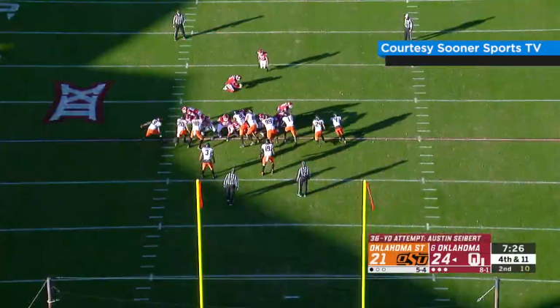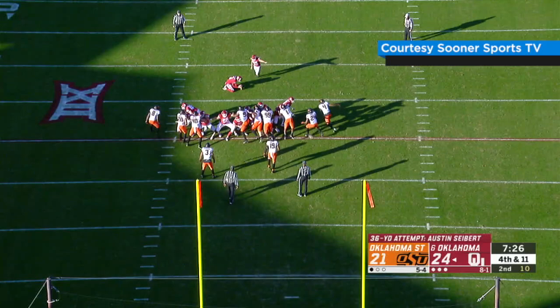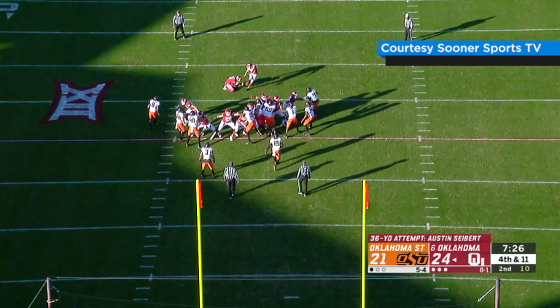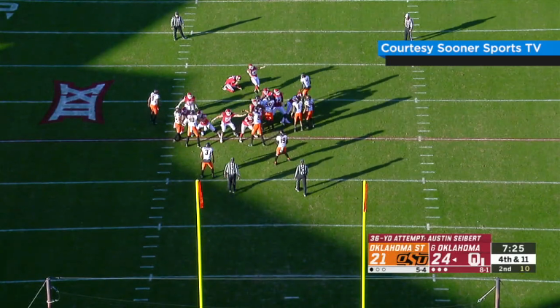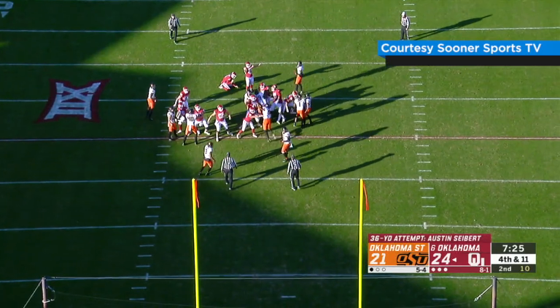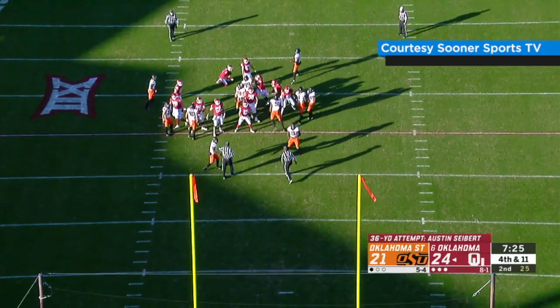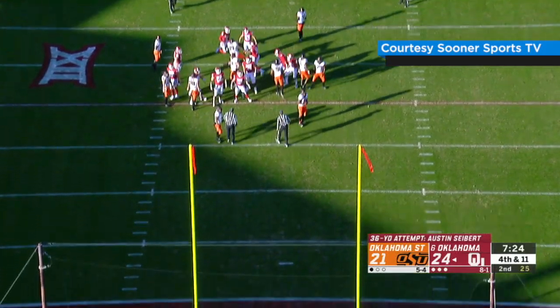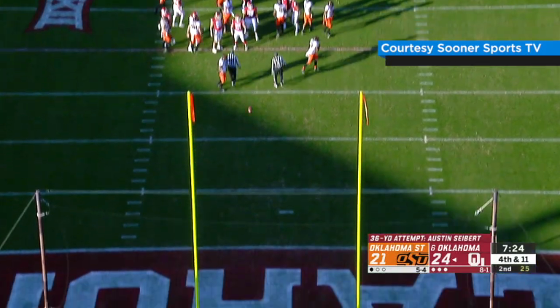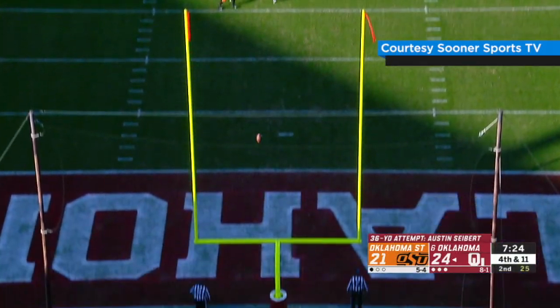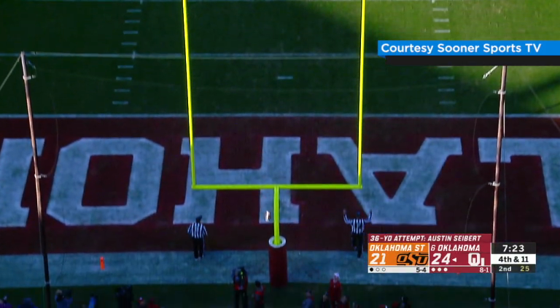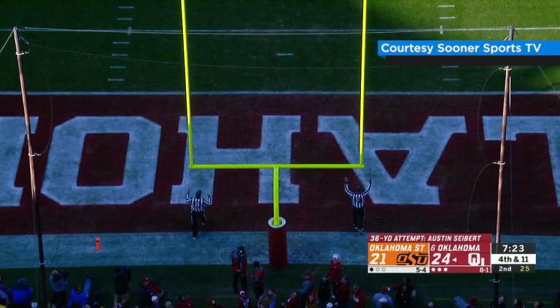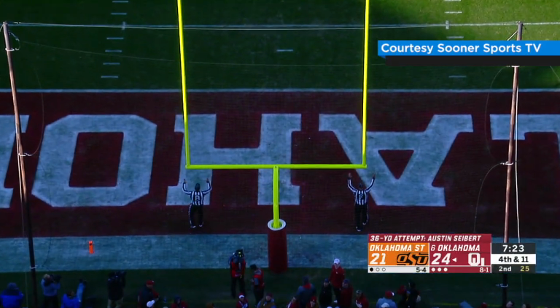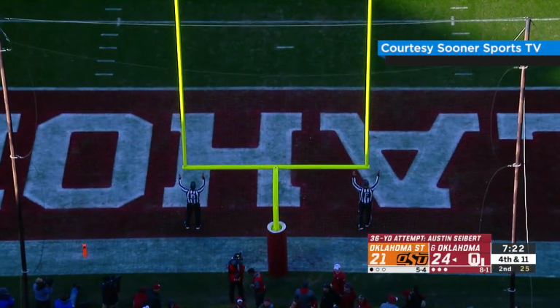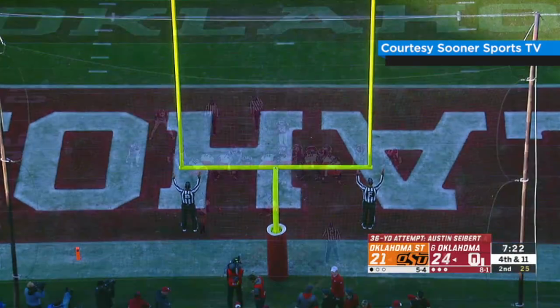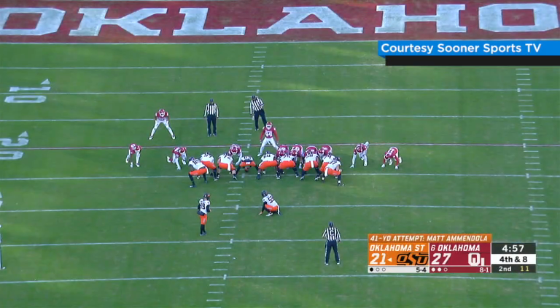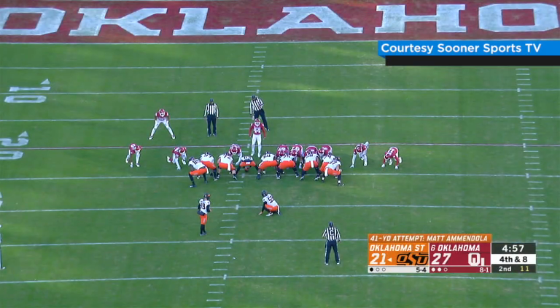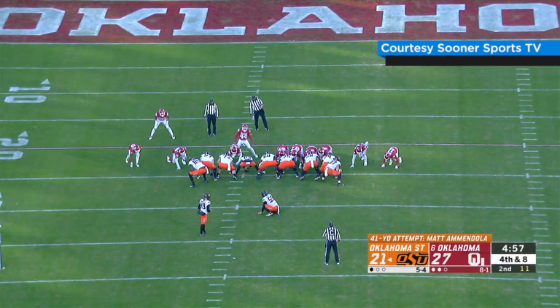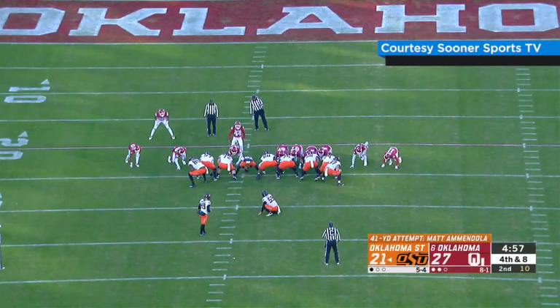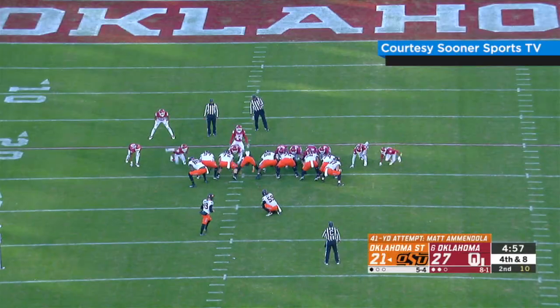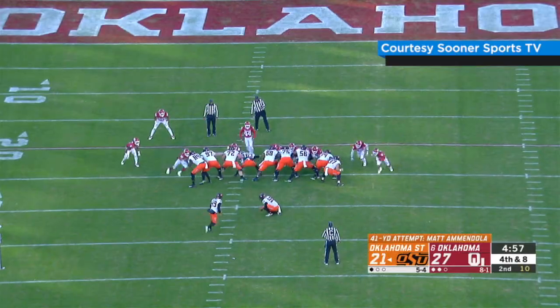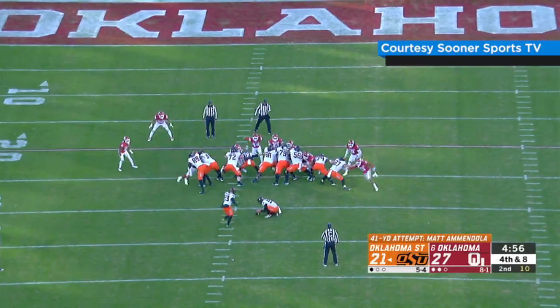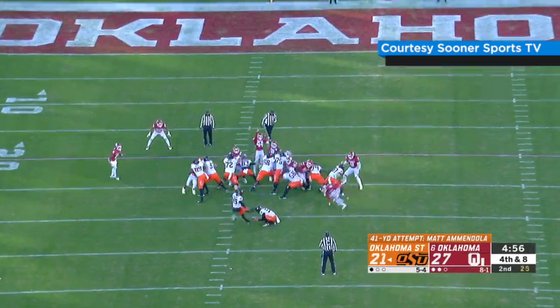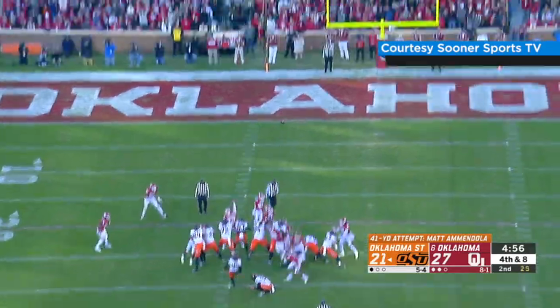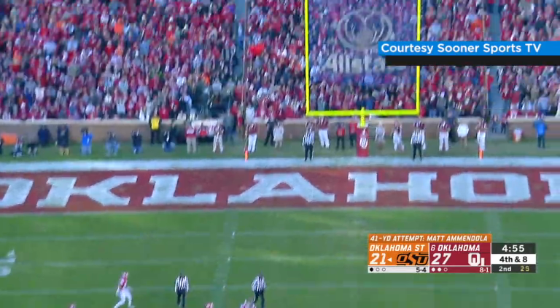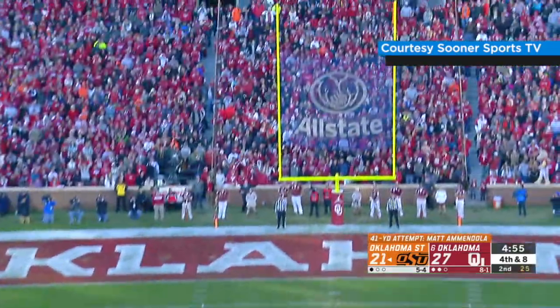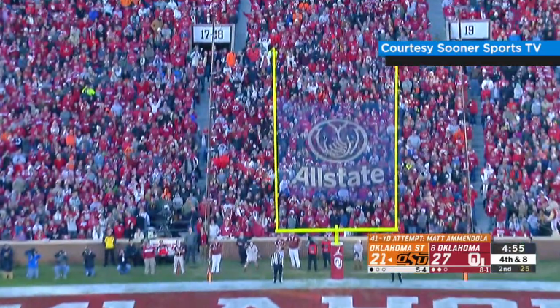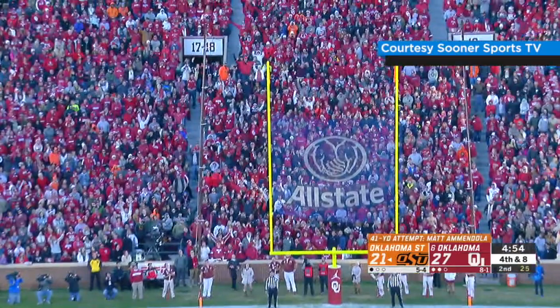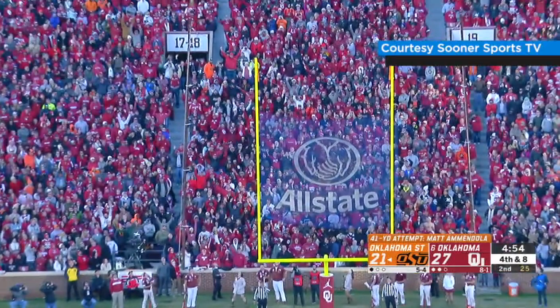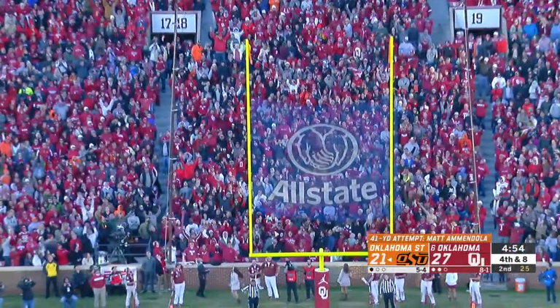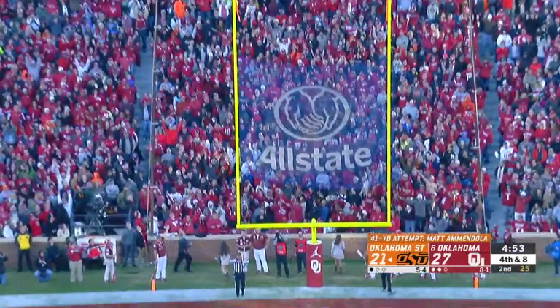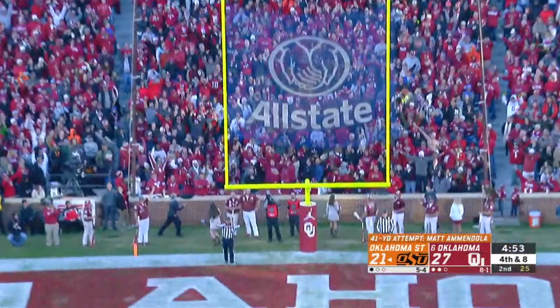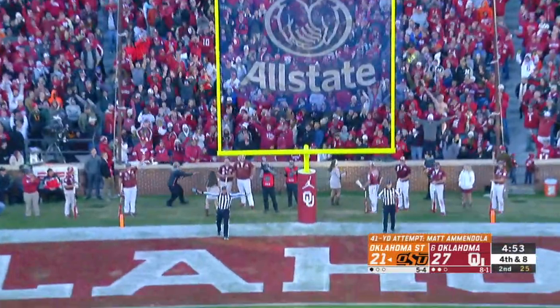Snap, good hold down, kick away — plenty of distance, and he drilled it. Snap is good, hold down, kick is away — driving kick with distance, and he missed it.